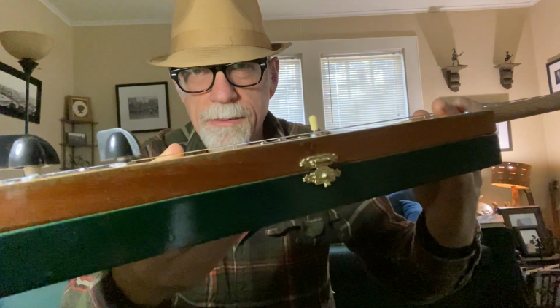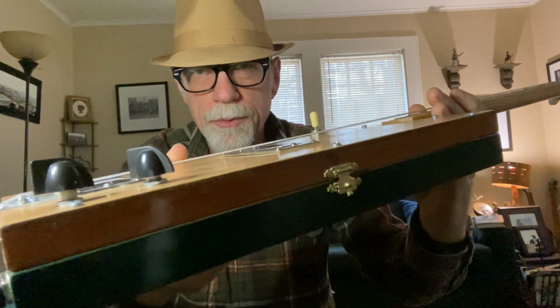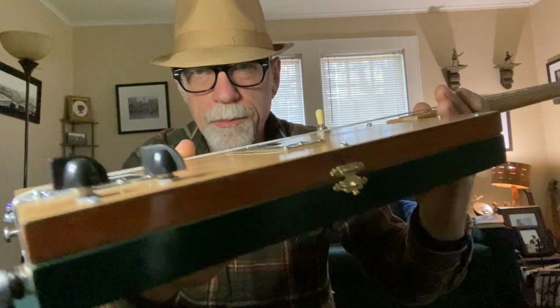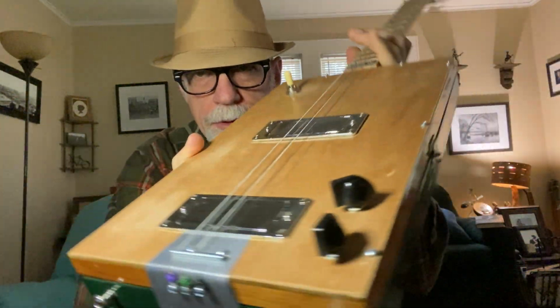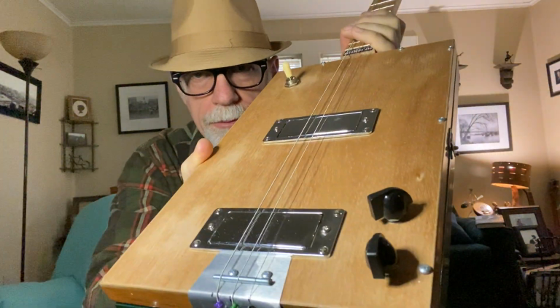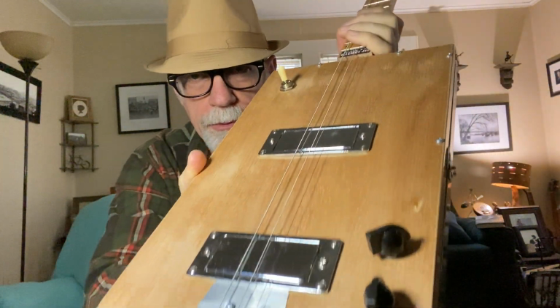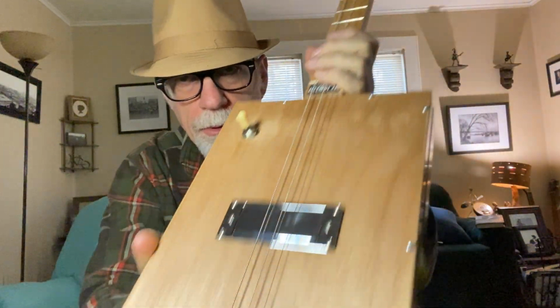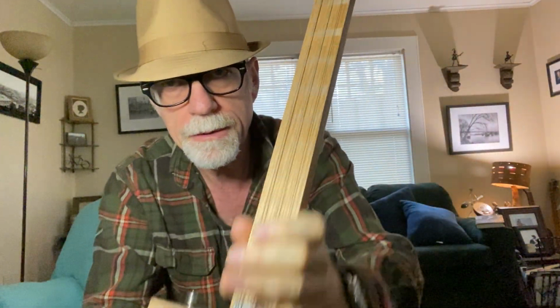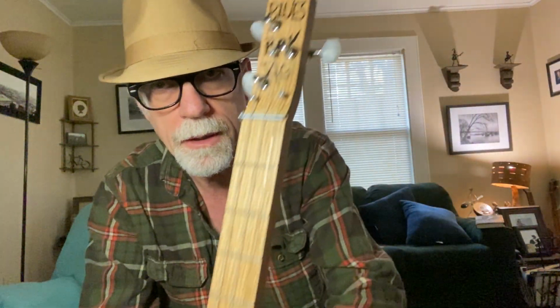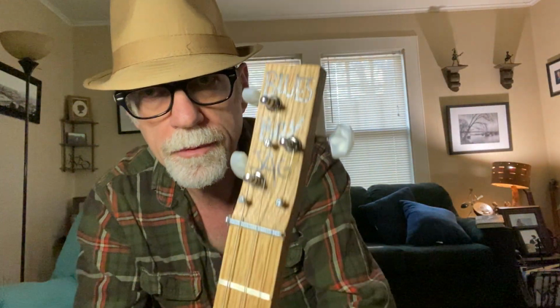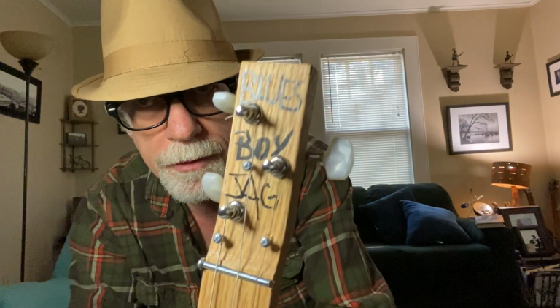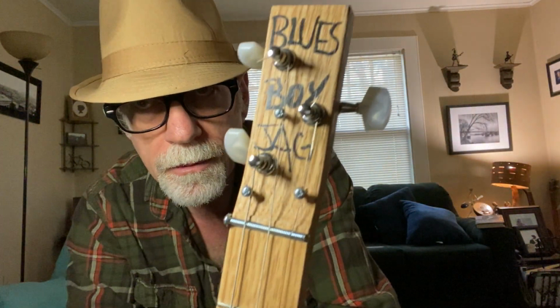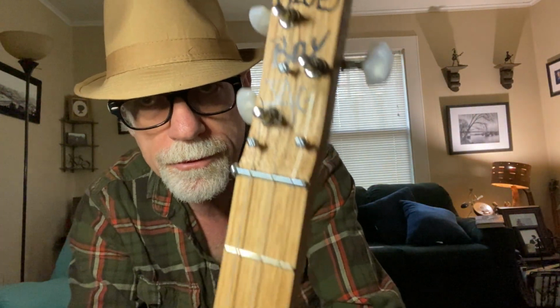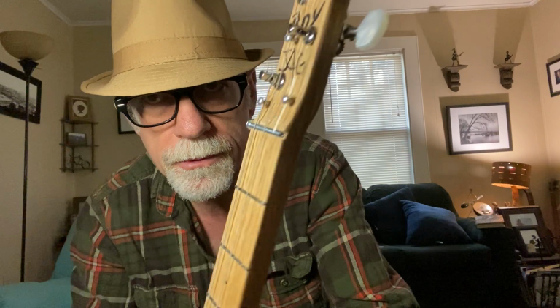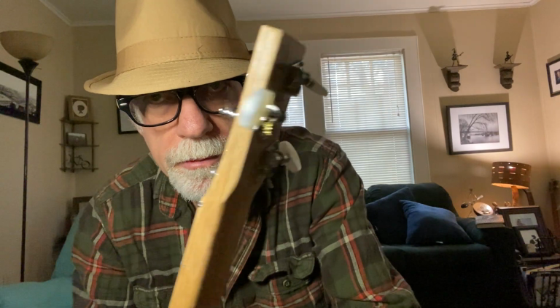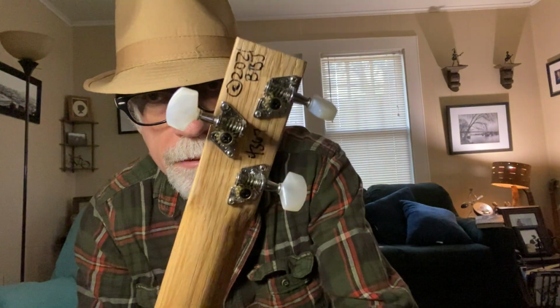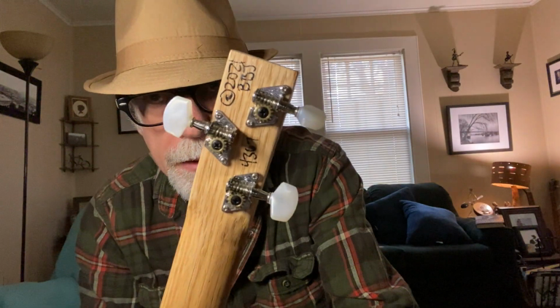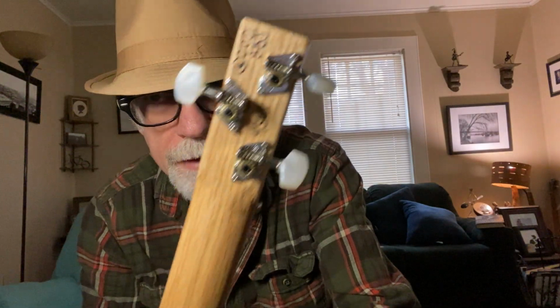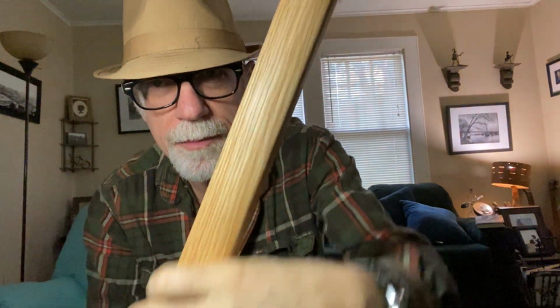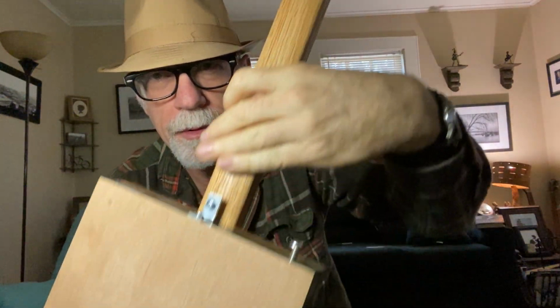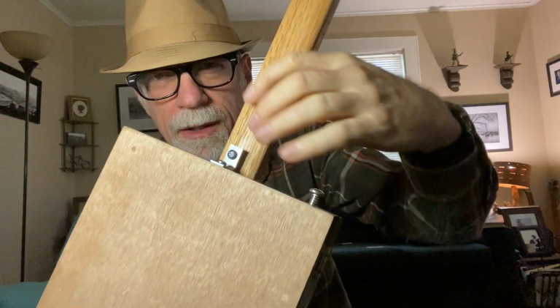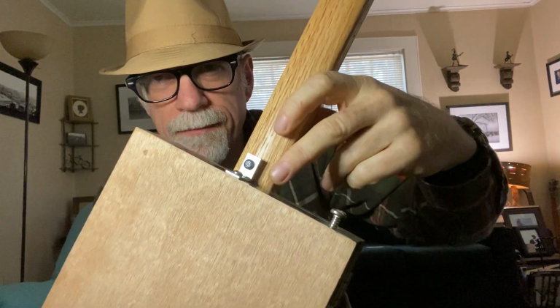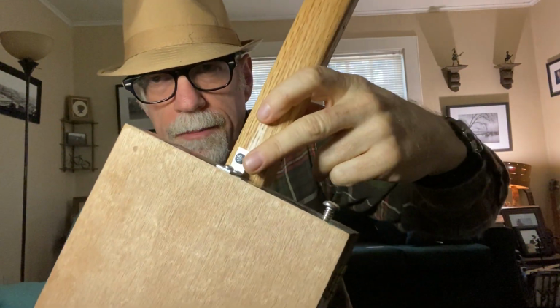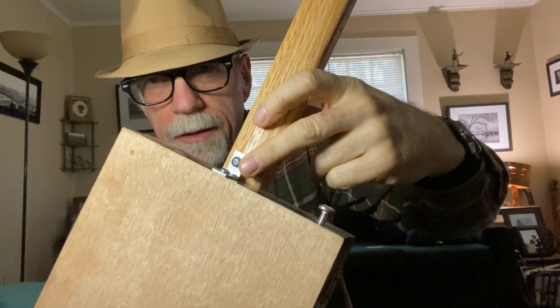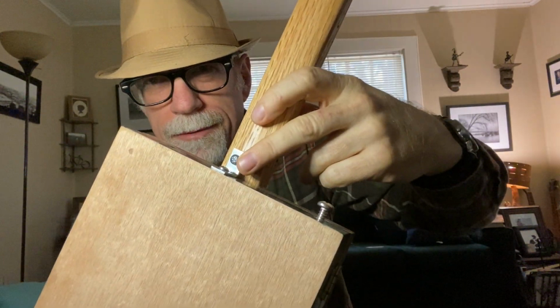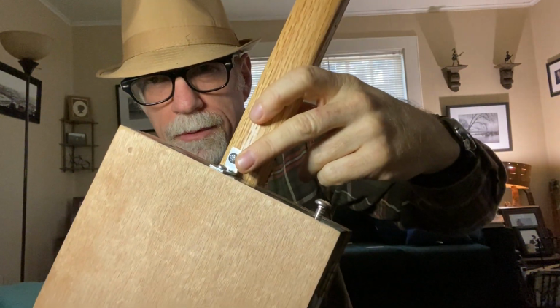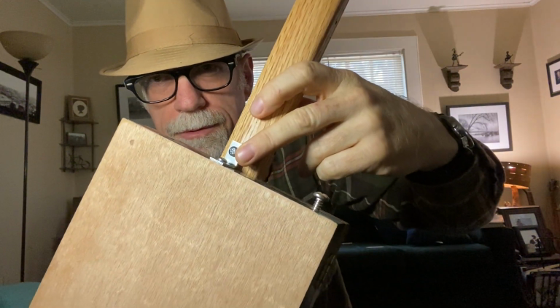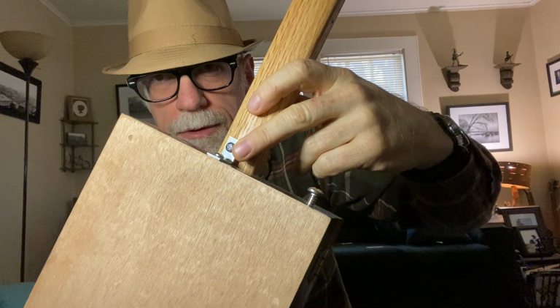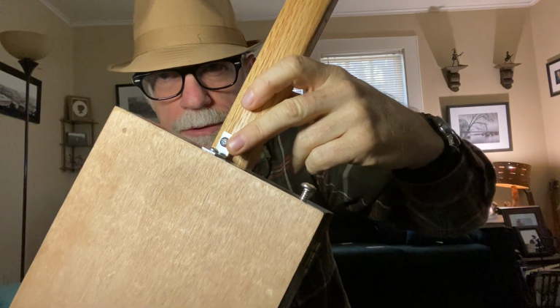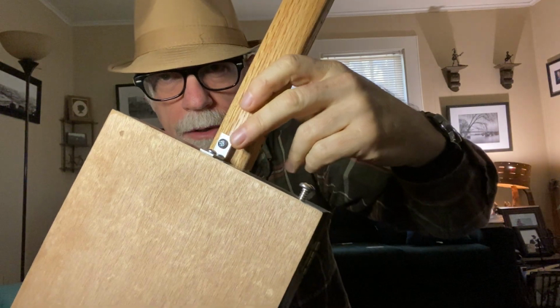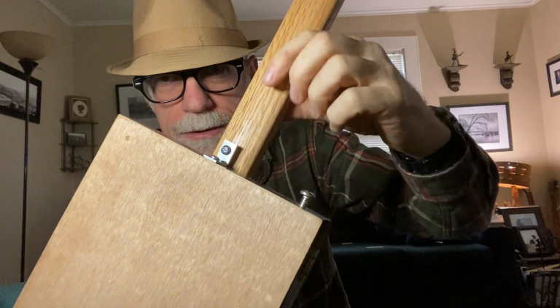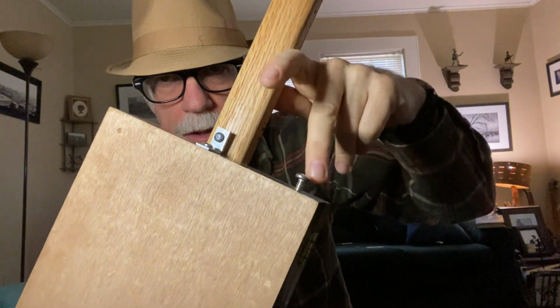Bolt for a bridge — old school, homemade style. Bolt for a nut — old school, homemade style. Signed and numbered. L-bracket raises or lowers the strings and stabilizes the neck.